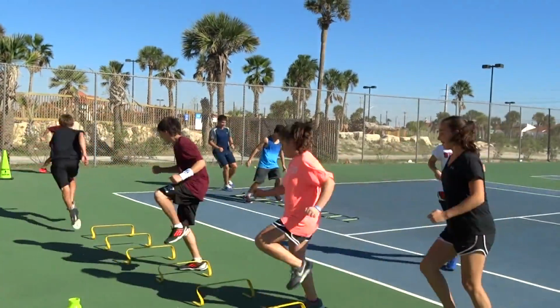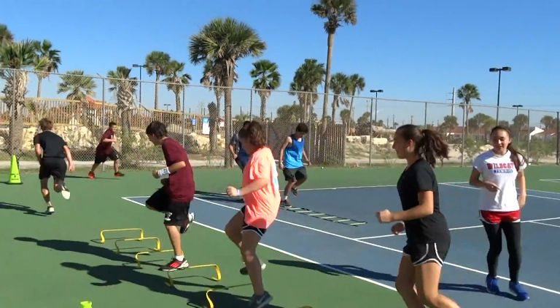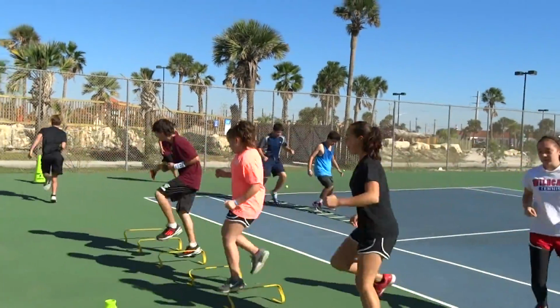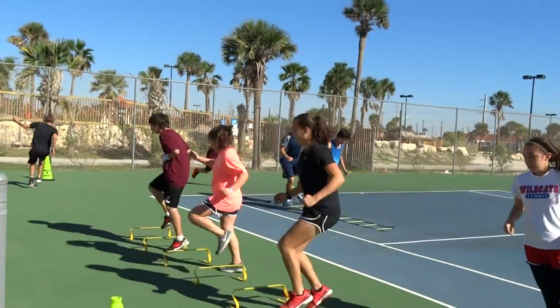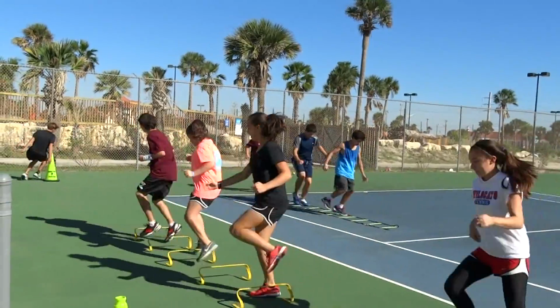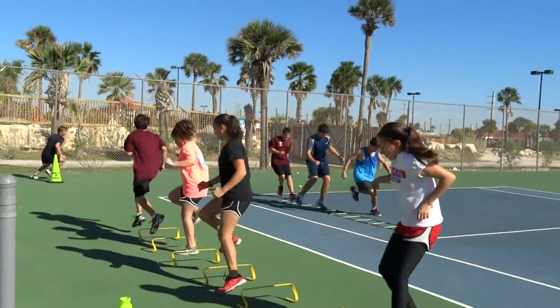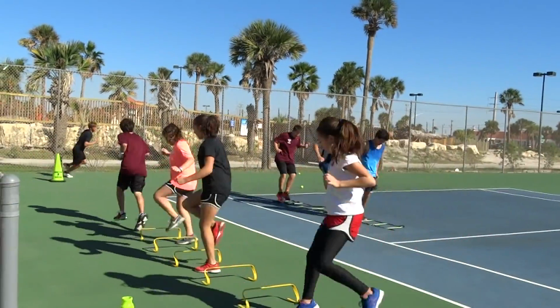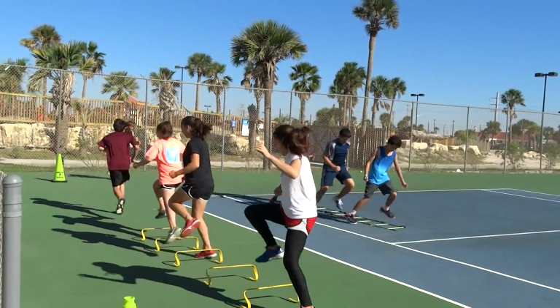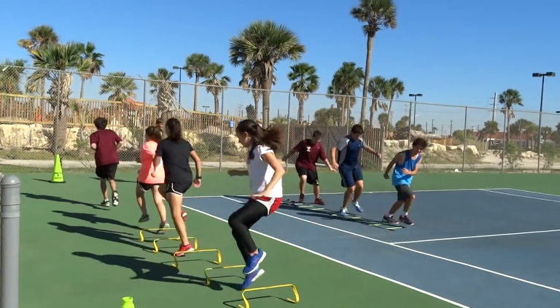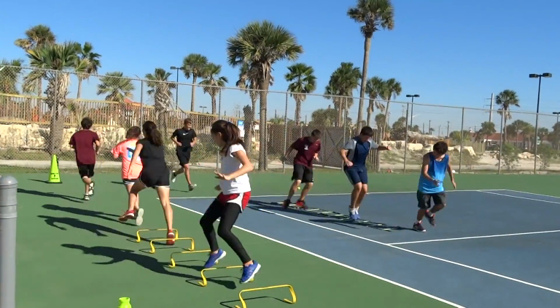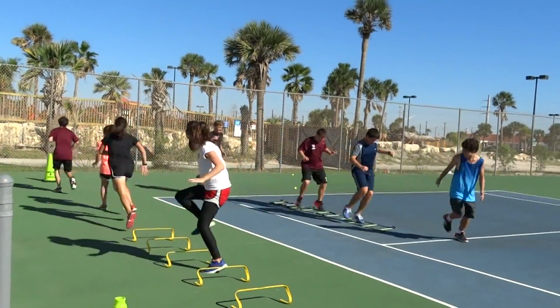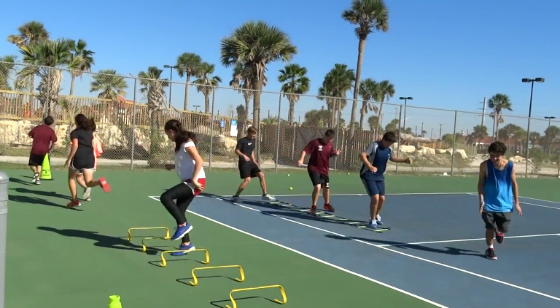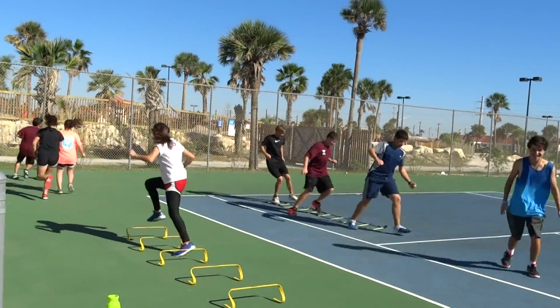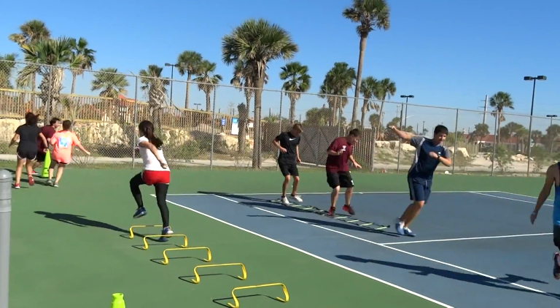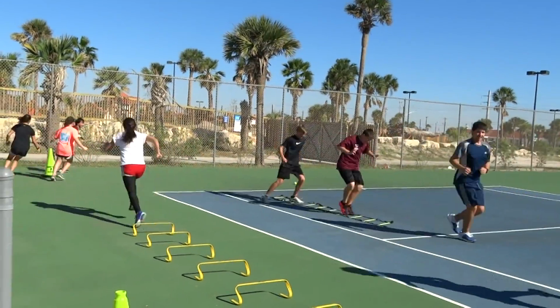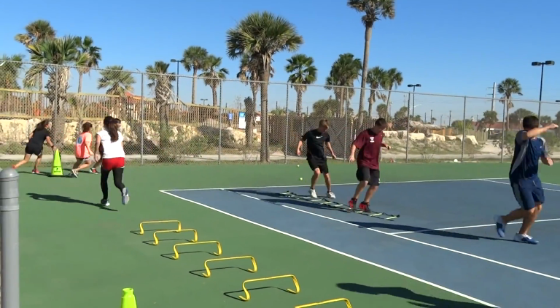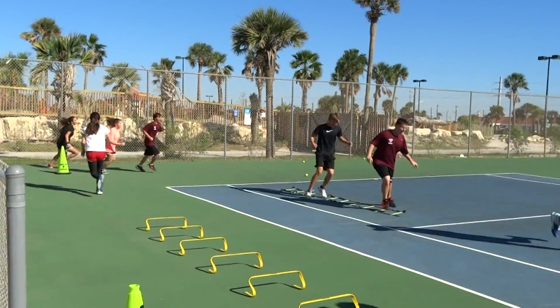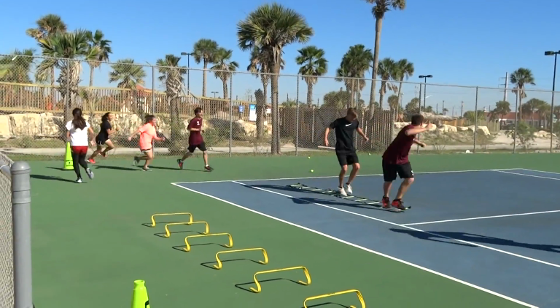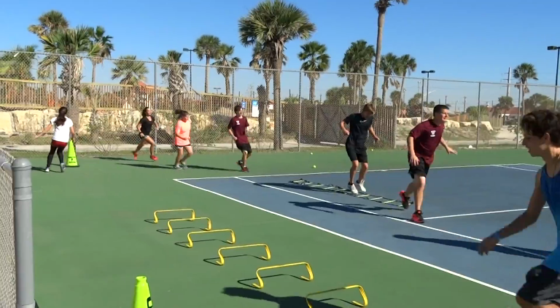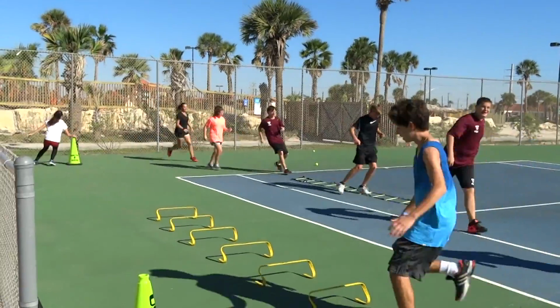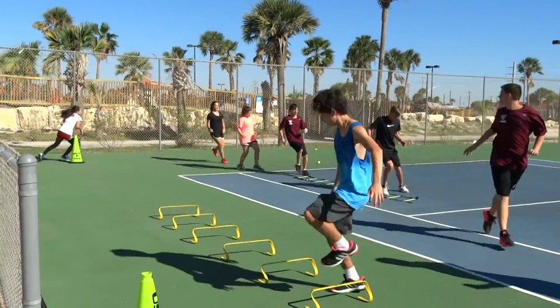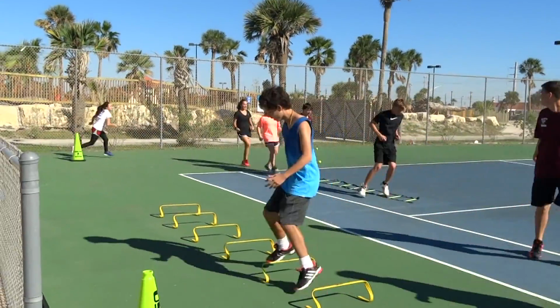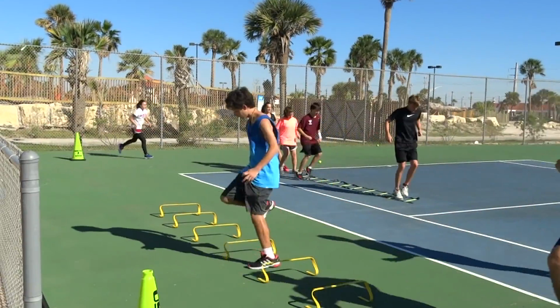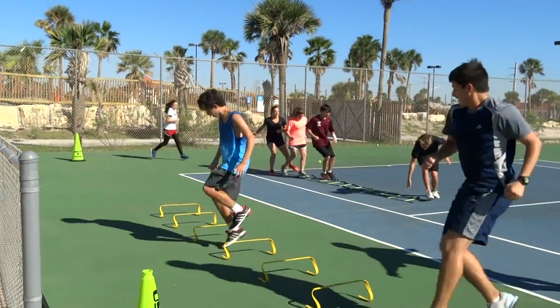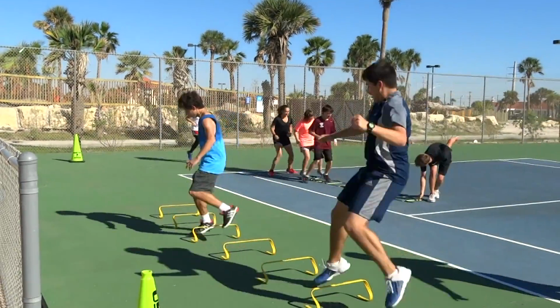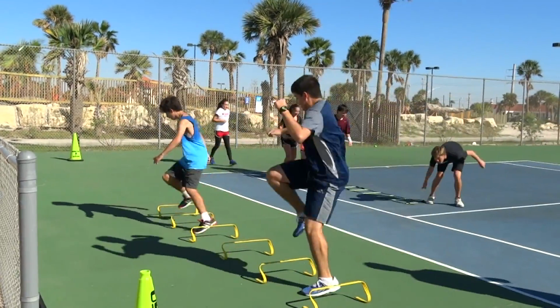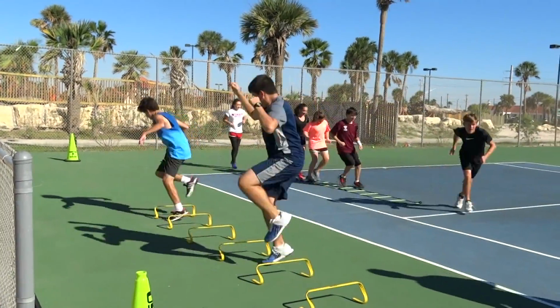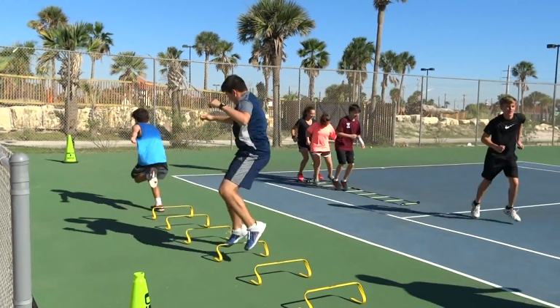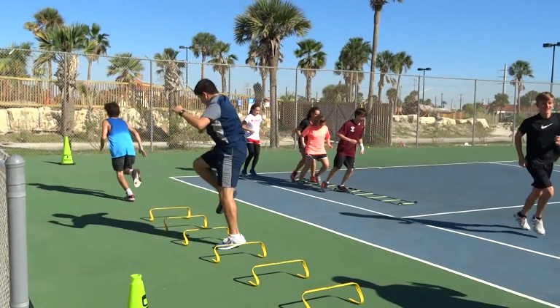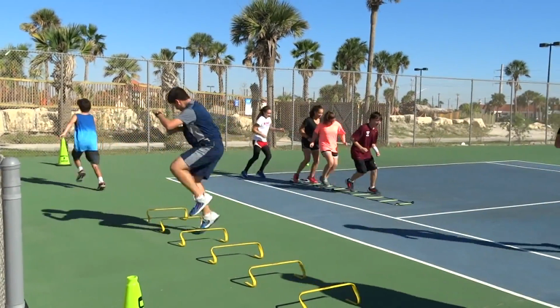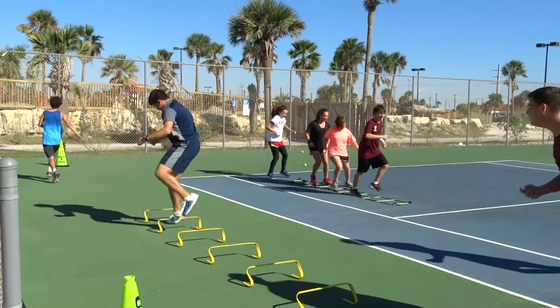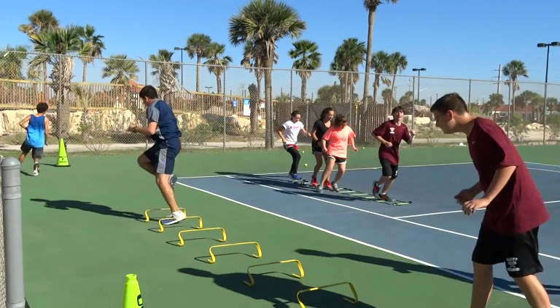Sprint to that cone. There you go. Bryce skipped half of them. Let's do three laps.